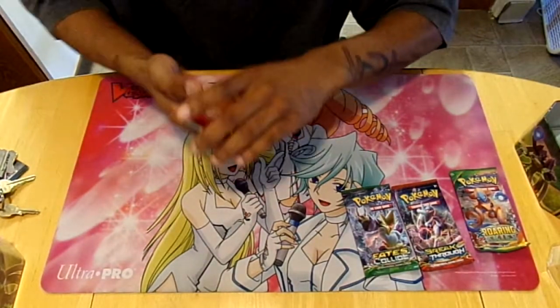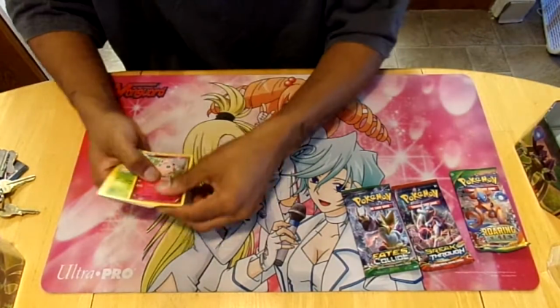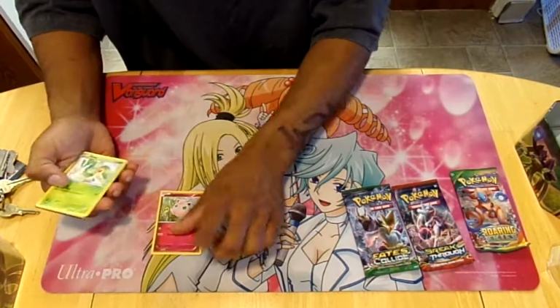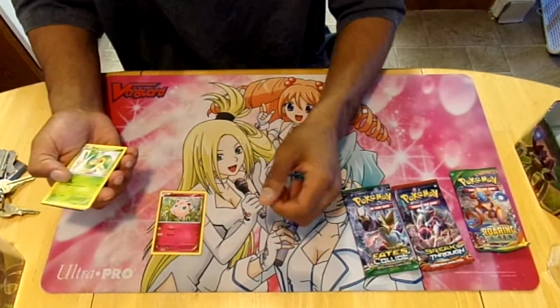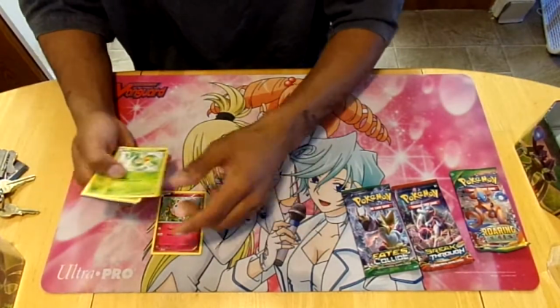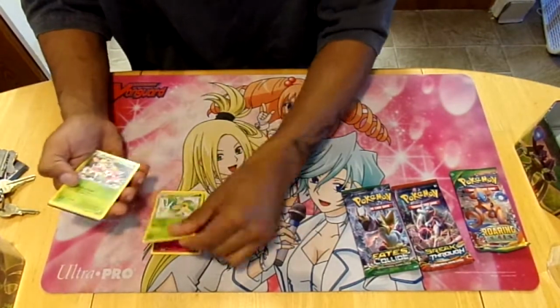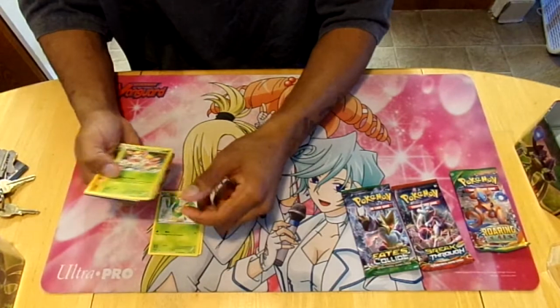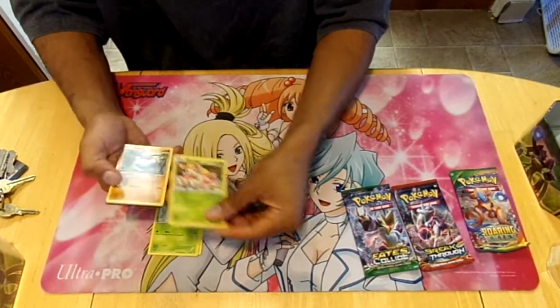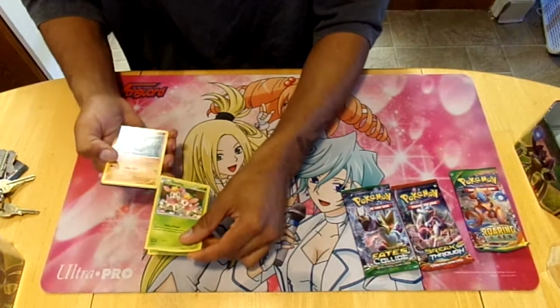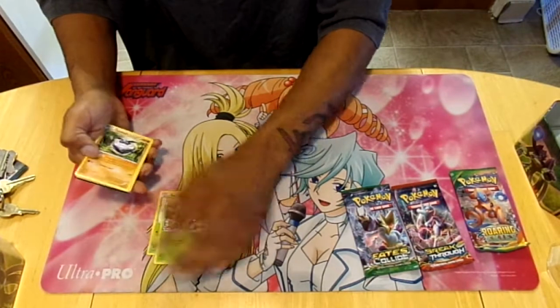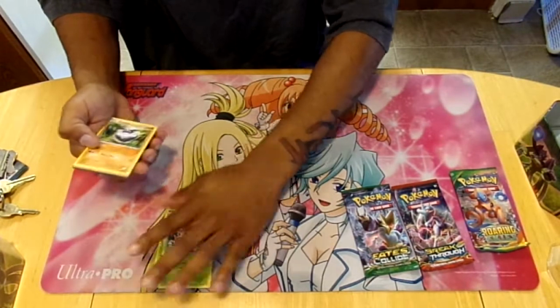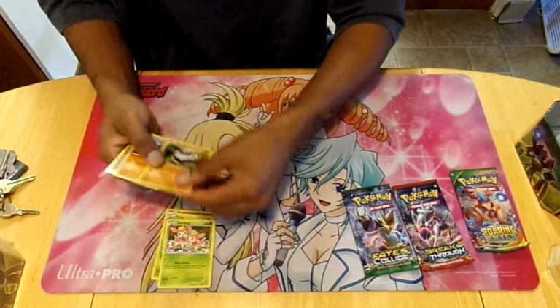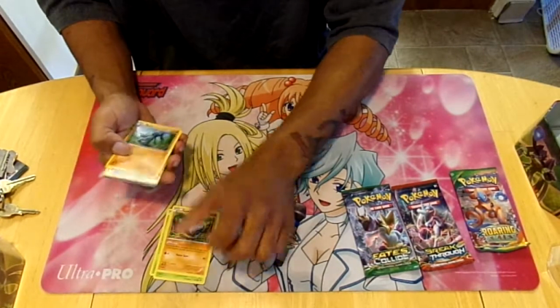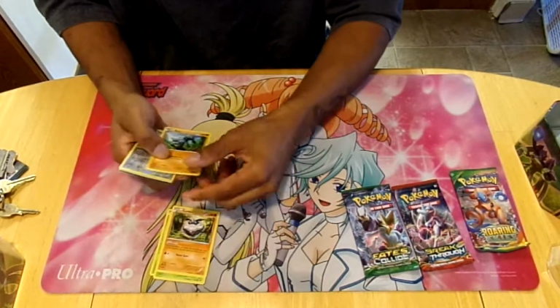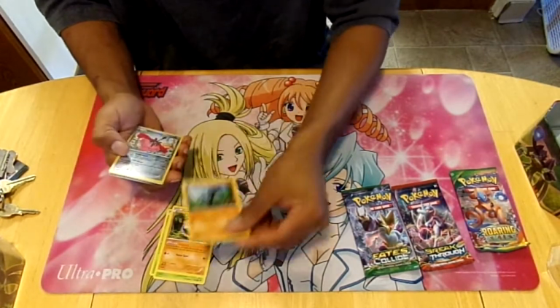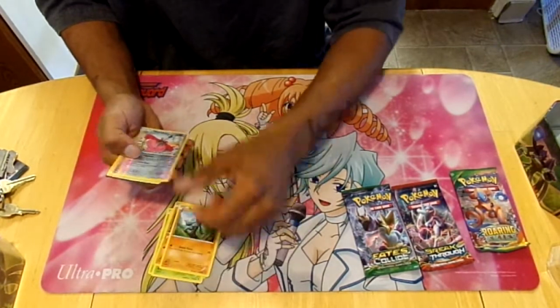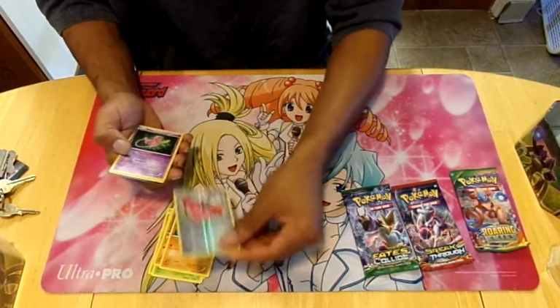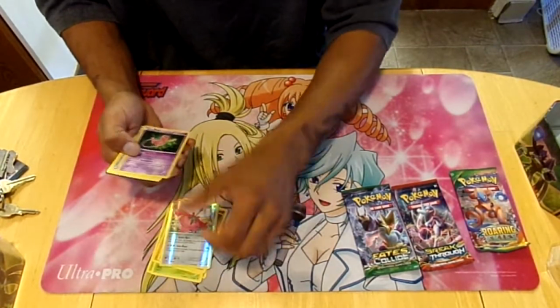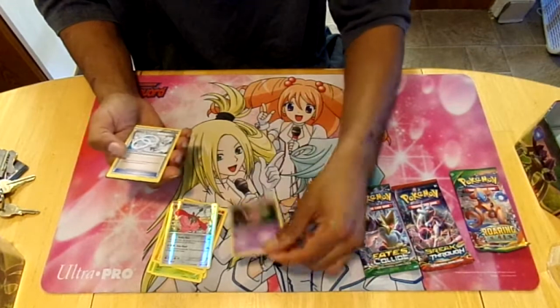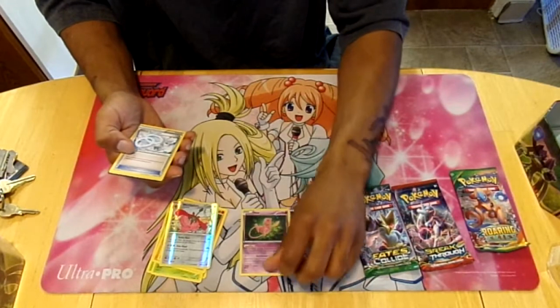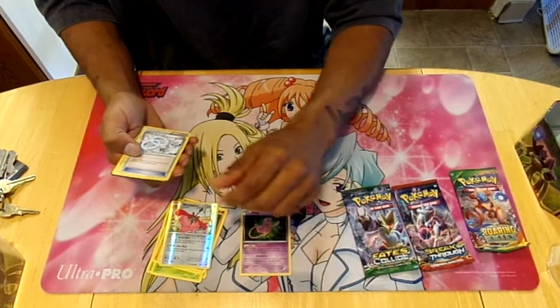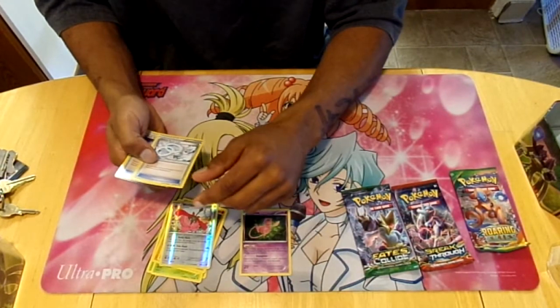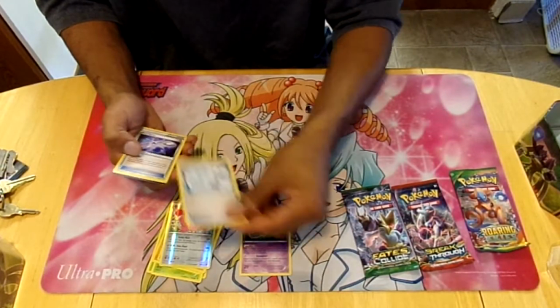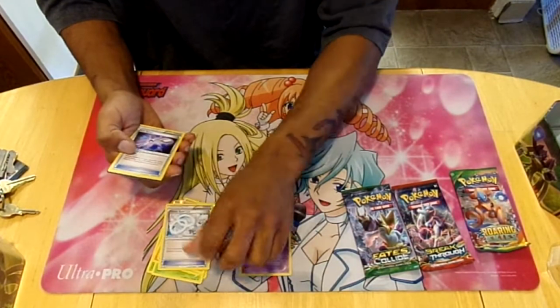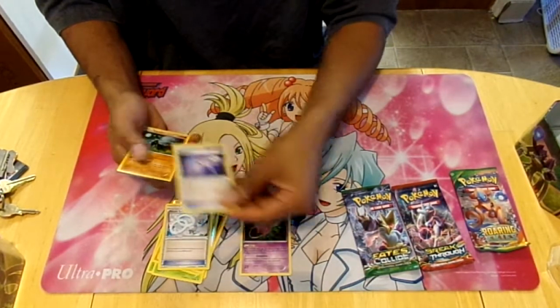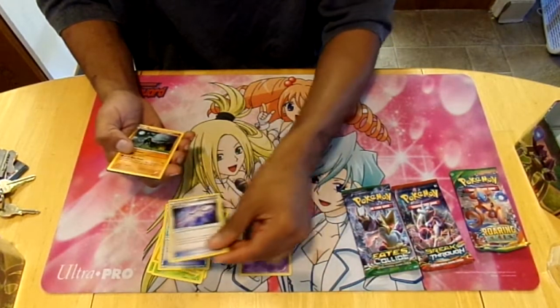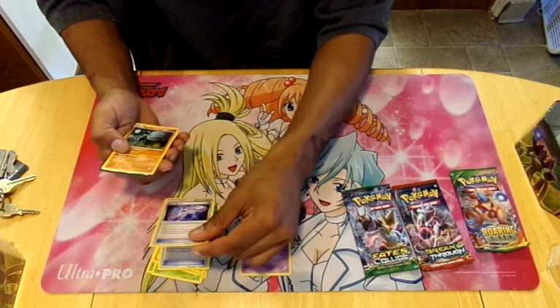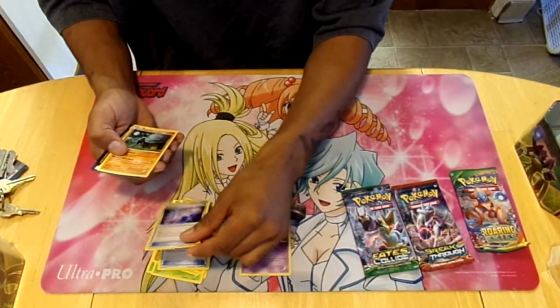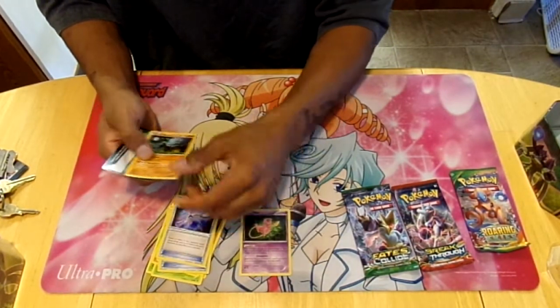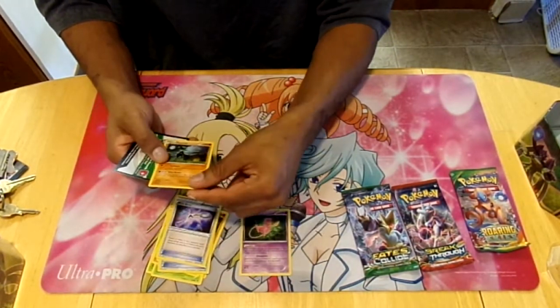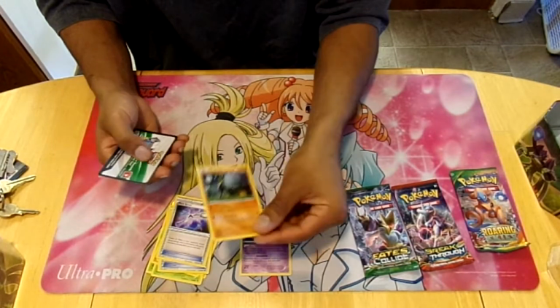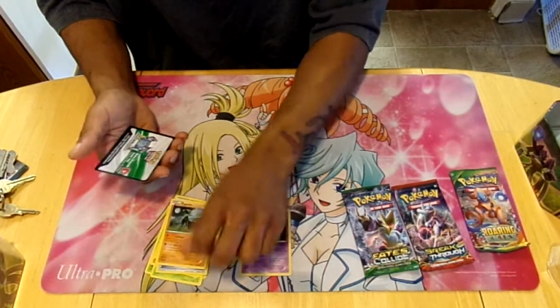First Fate Collide pack: we got Jigglypuff, Snivy, Deerling, Carbink, Riolu, Wormadam, Mew — that's awesome — Altaria Spirit Link, Bent Spoon, and the other Zygarde.